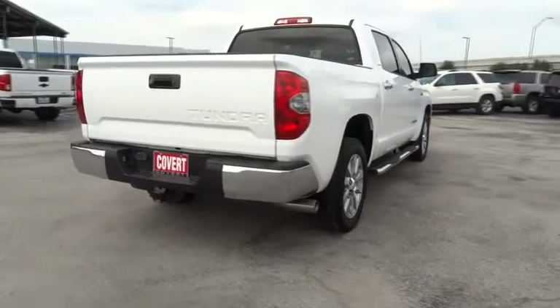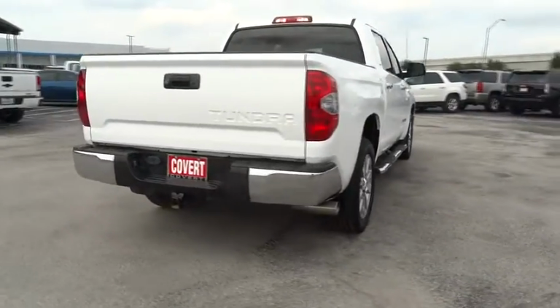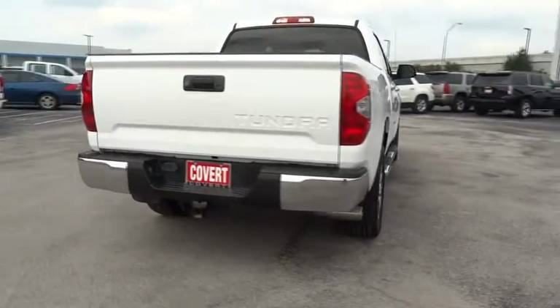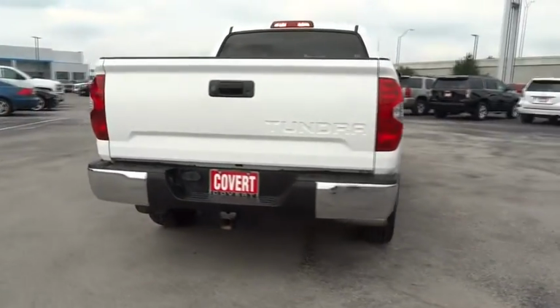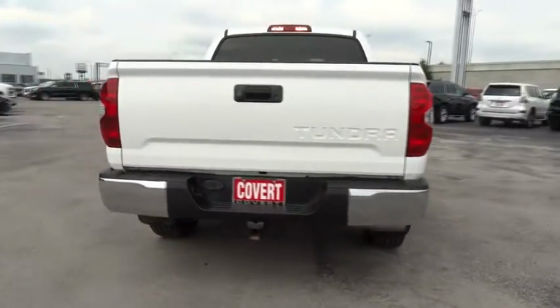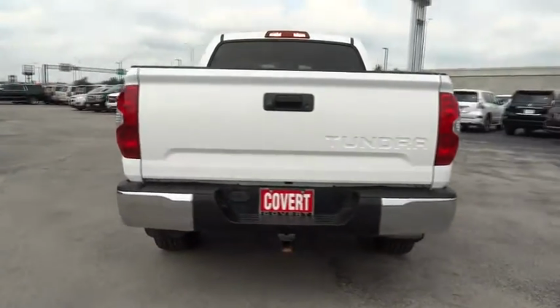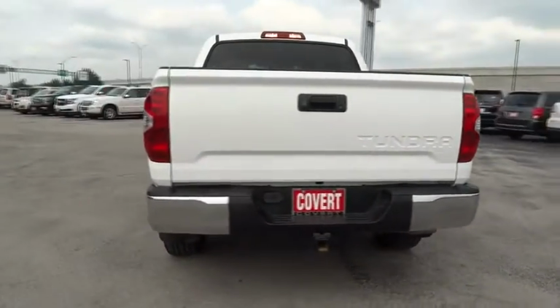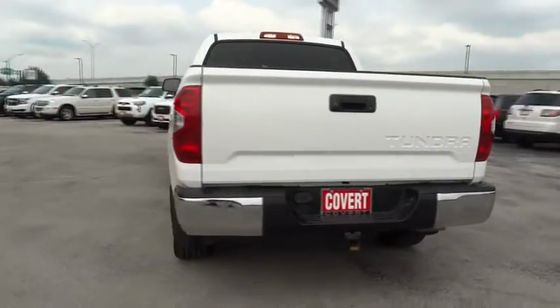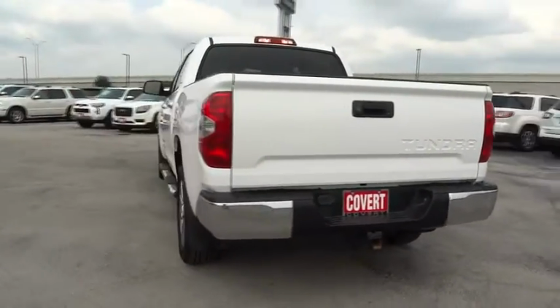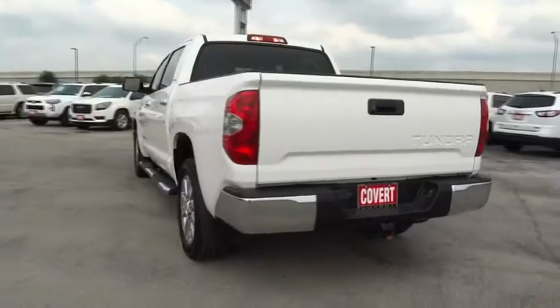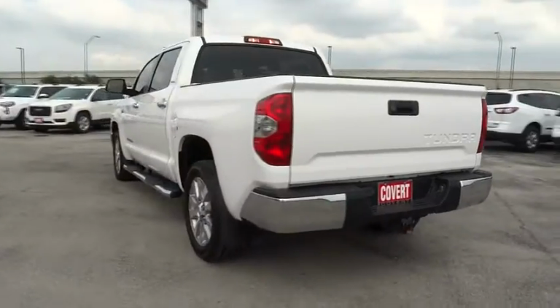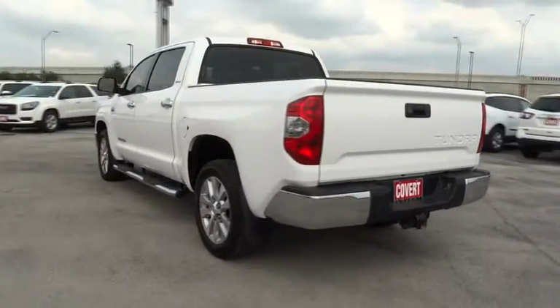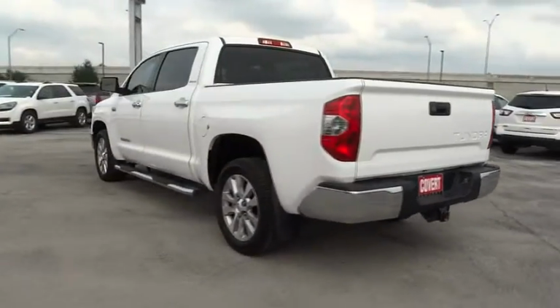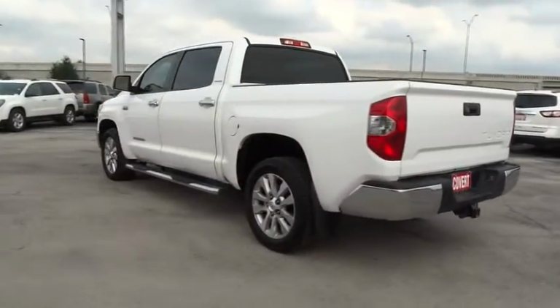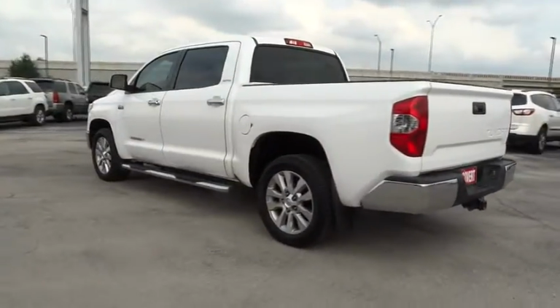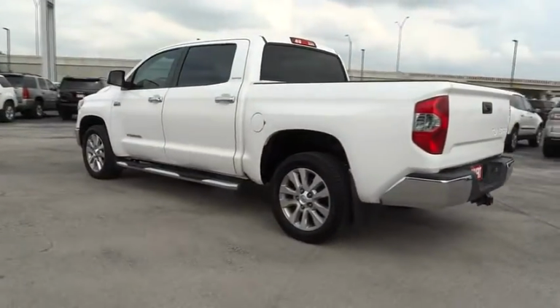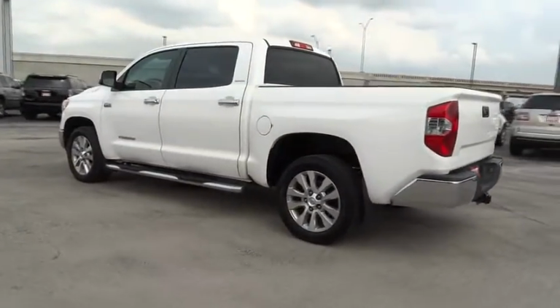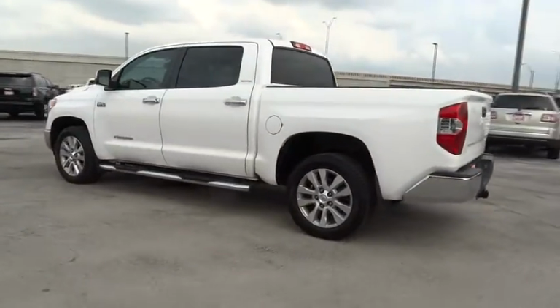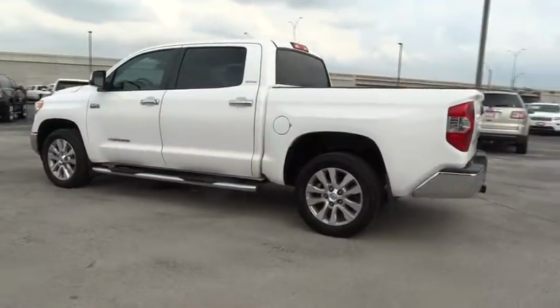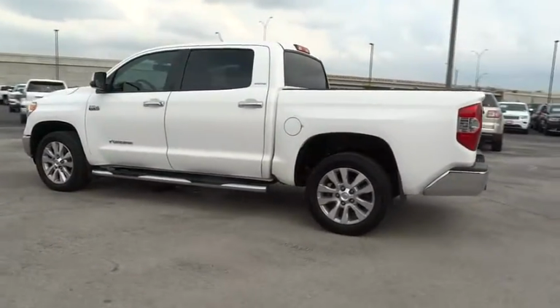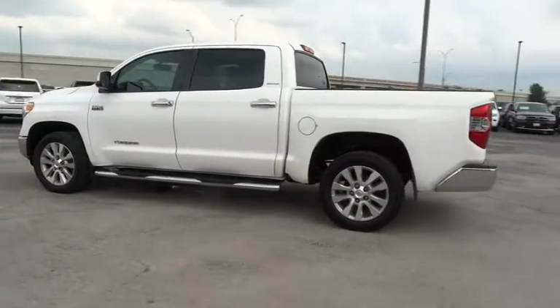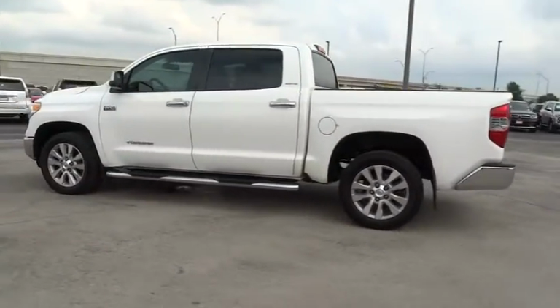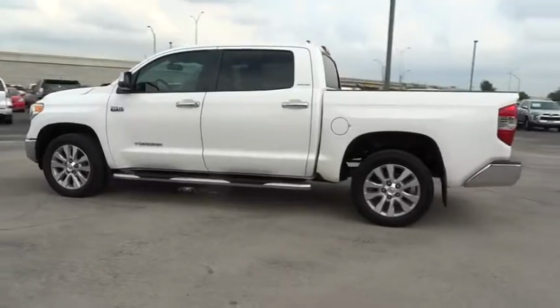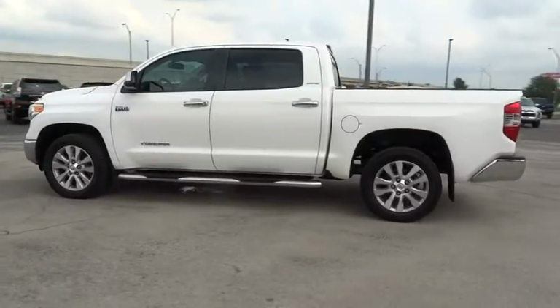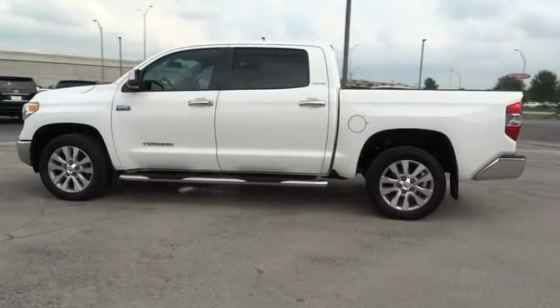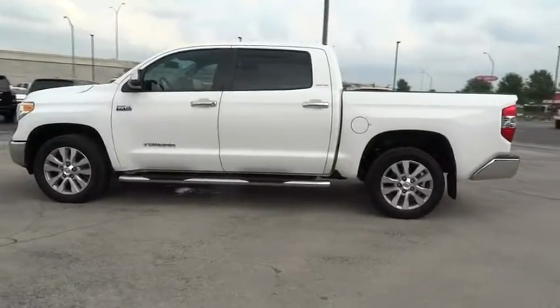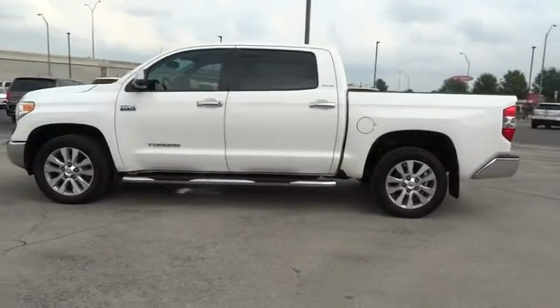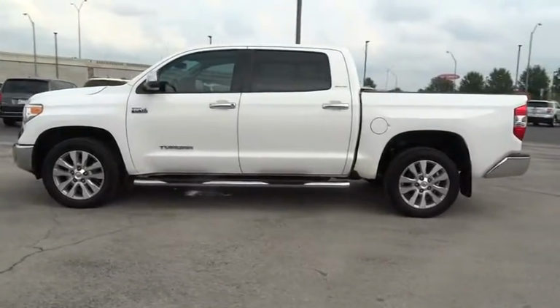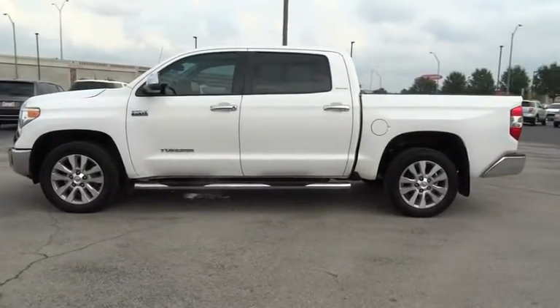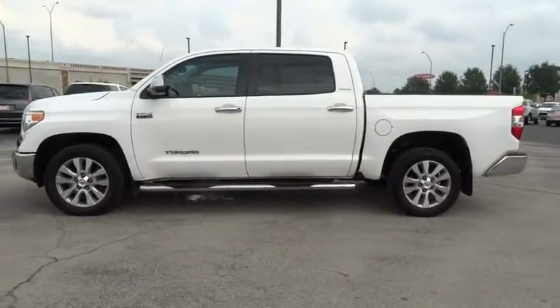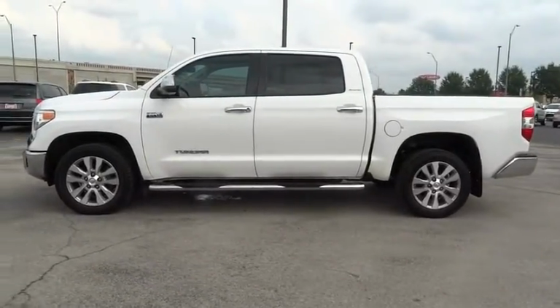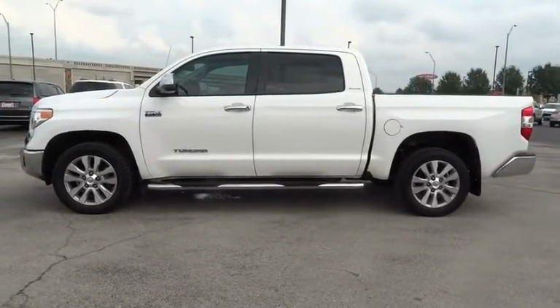With a towing capacity of up to 10,000 pounds and a payload capacity of over 2,000 pounds, the Tundra is the perfect mix of power and efficiency. This vehicle has less than 60,000 miles.